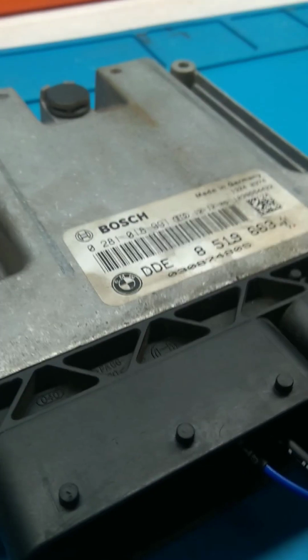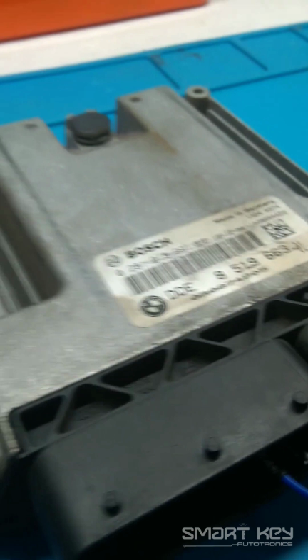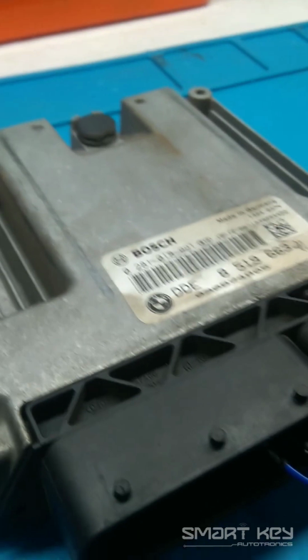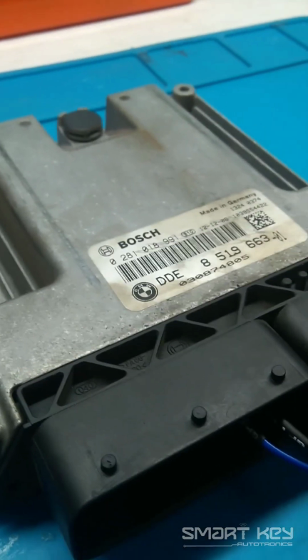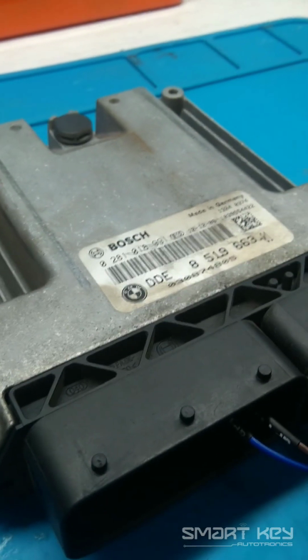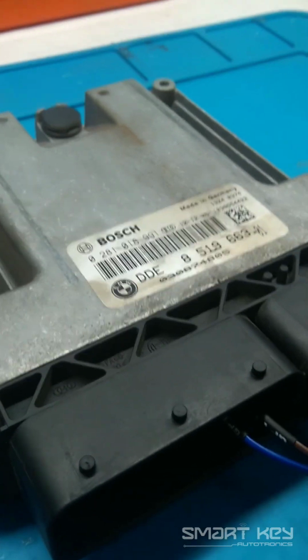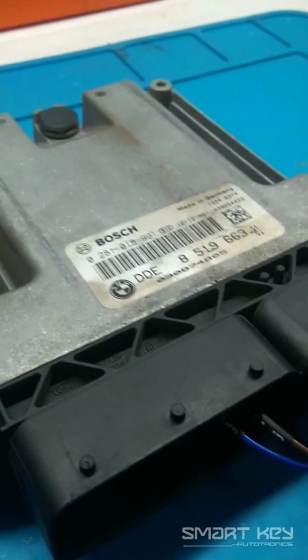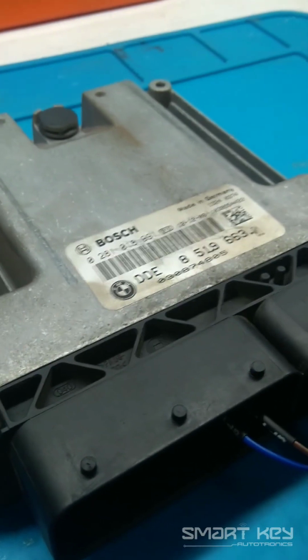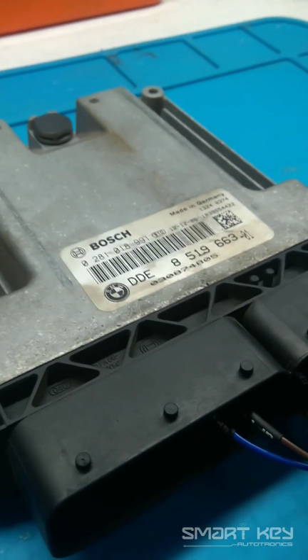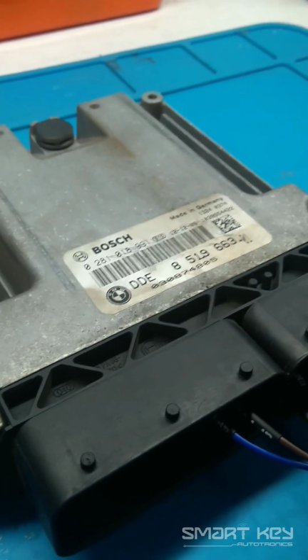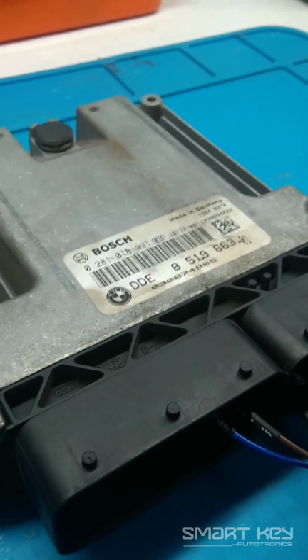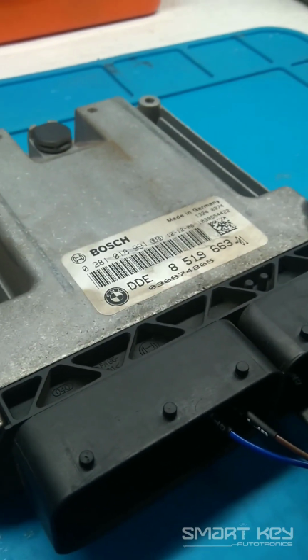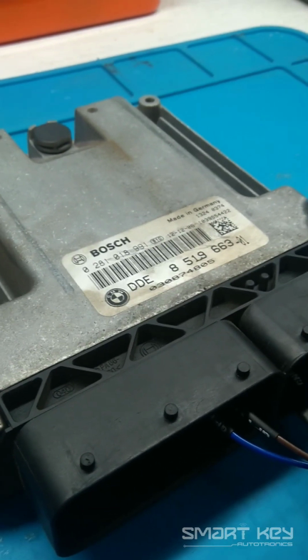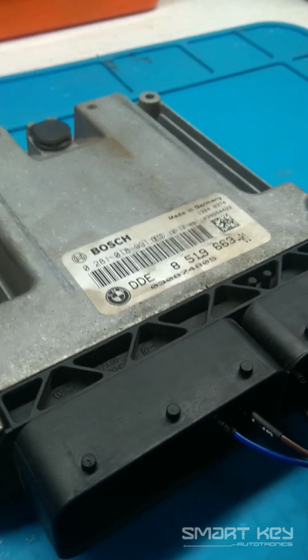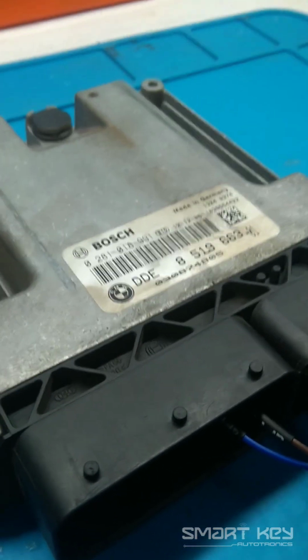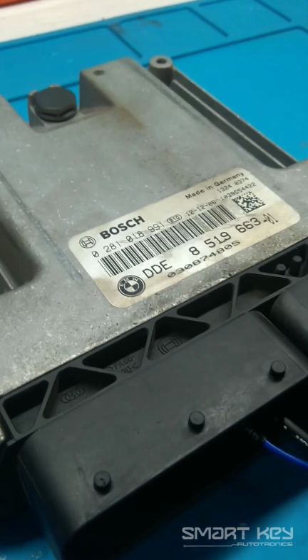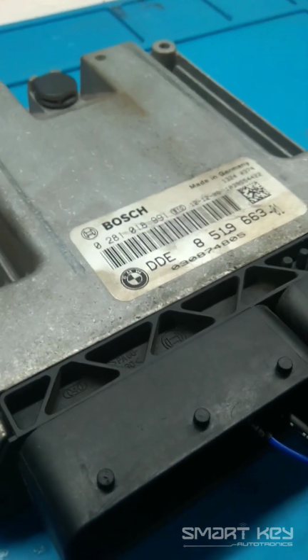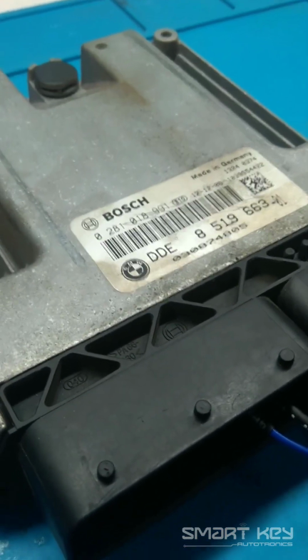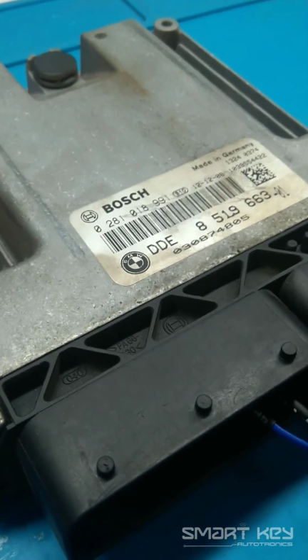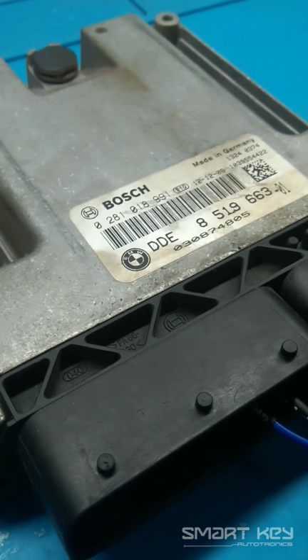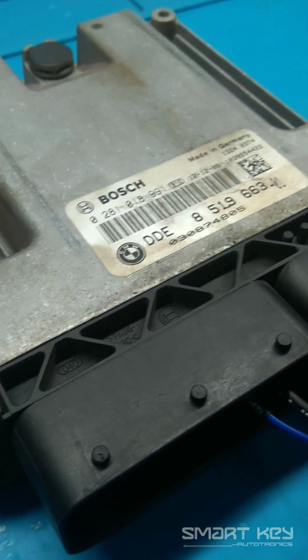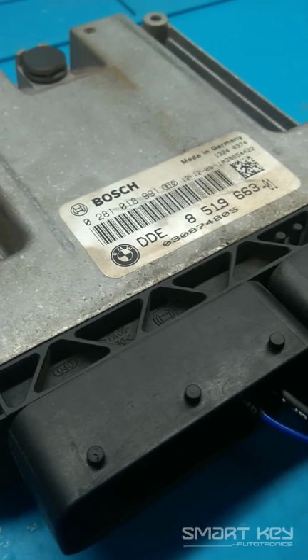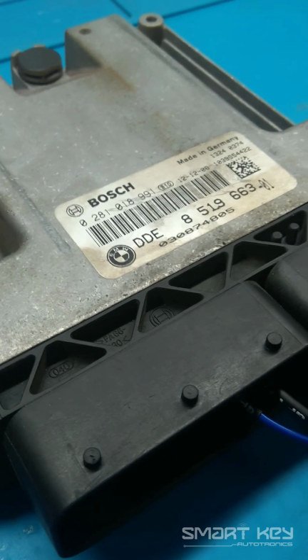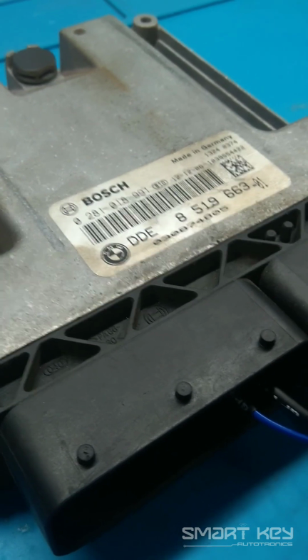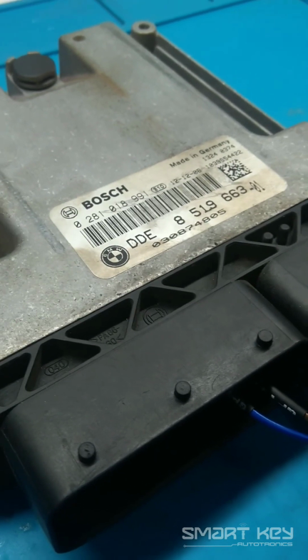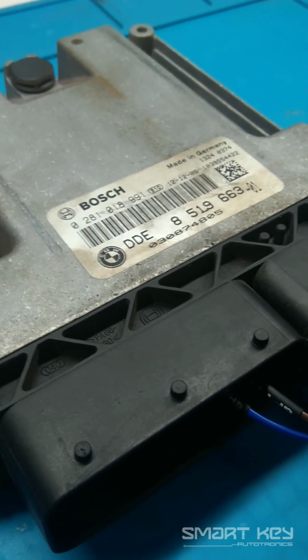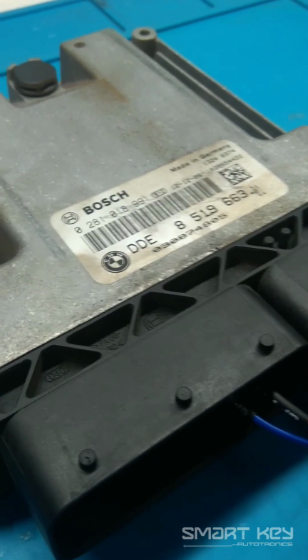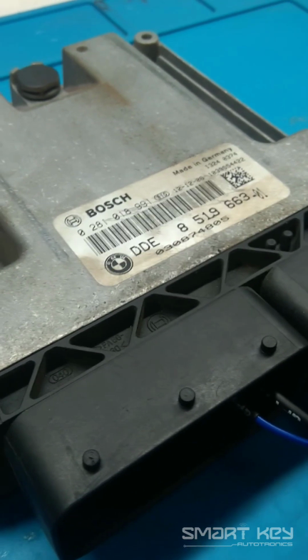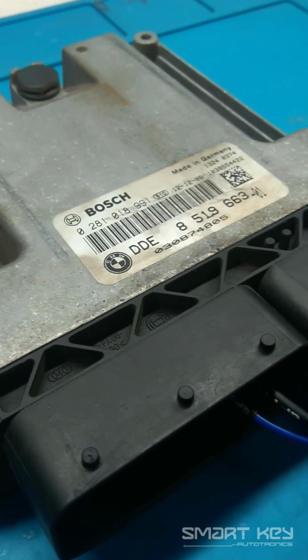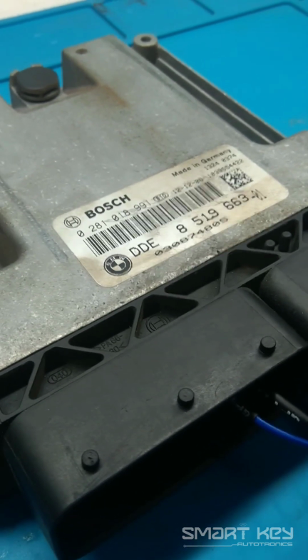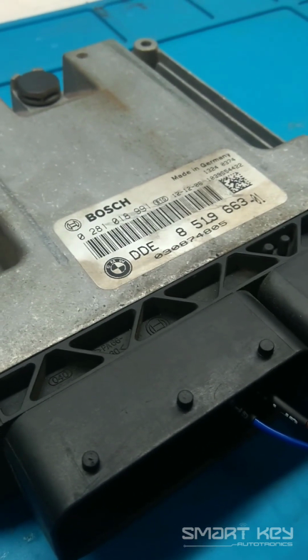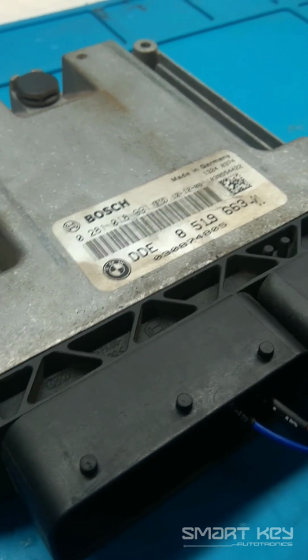Welcome to Daeguils. Today I am going to show you how to read BMW EDC-17C50. This ECU is also used in the Mini Cooper.